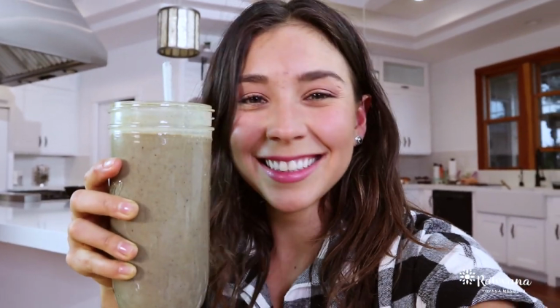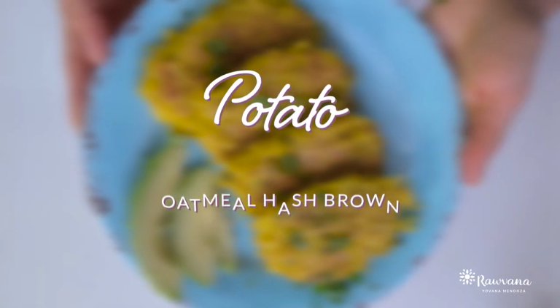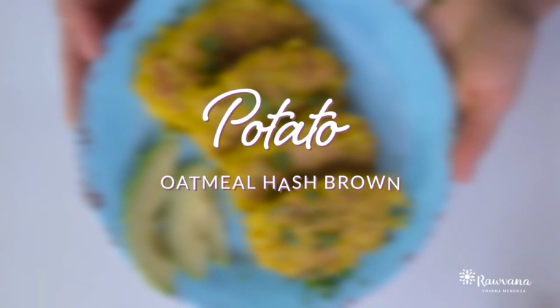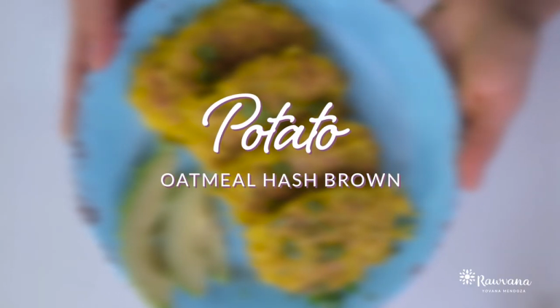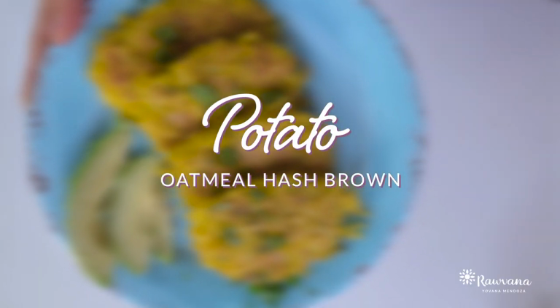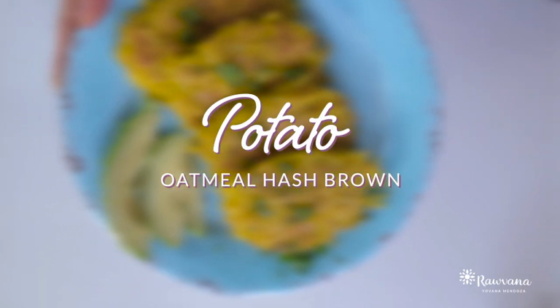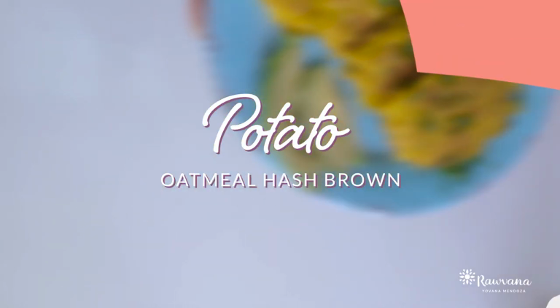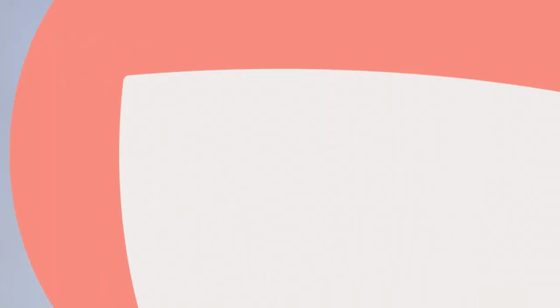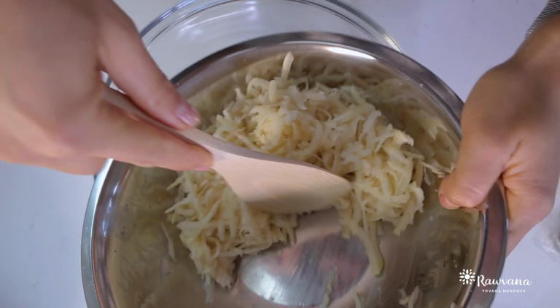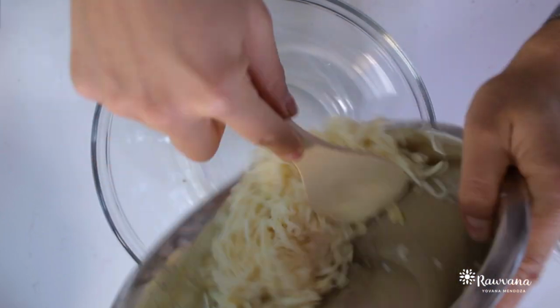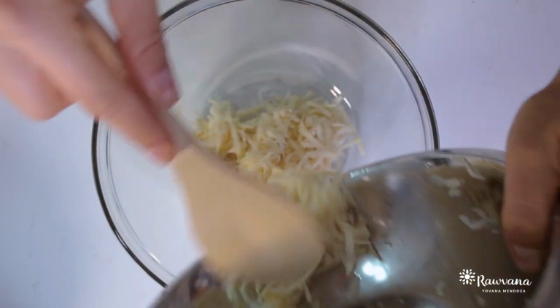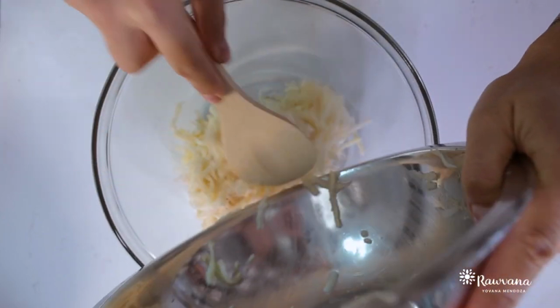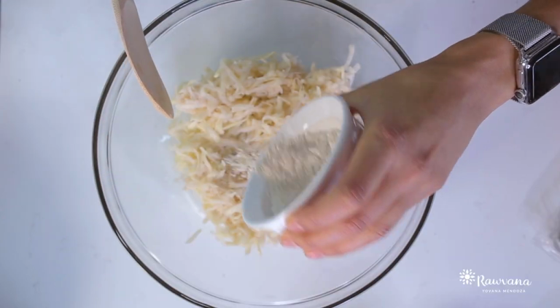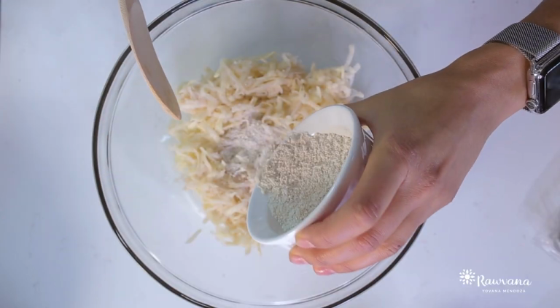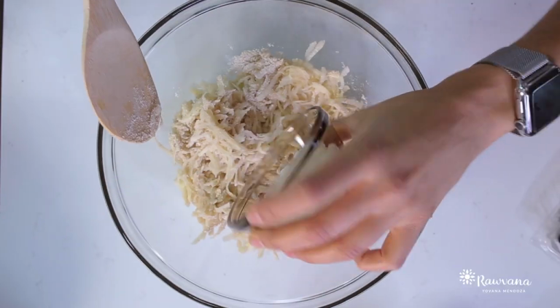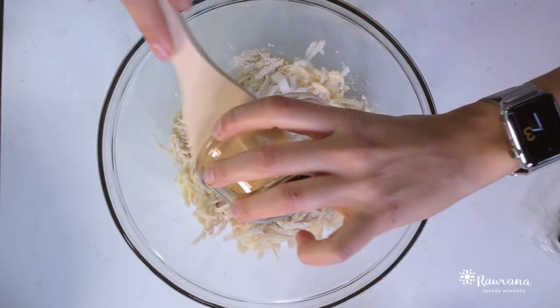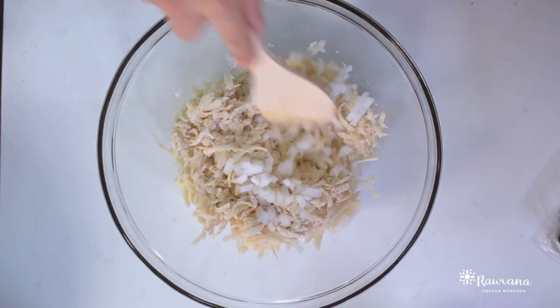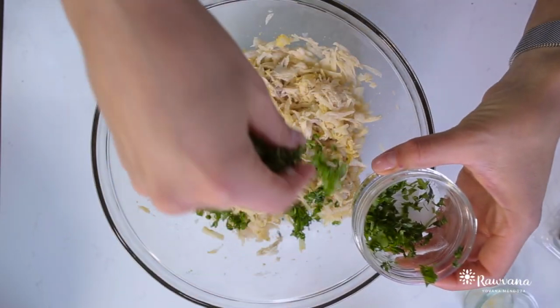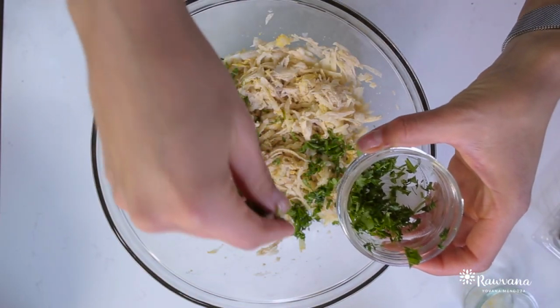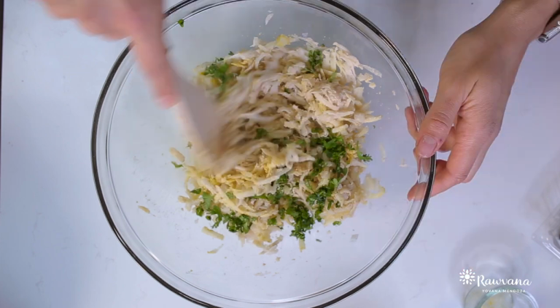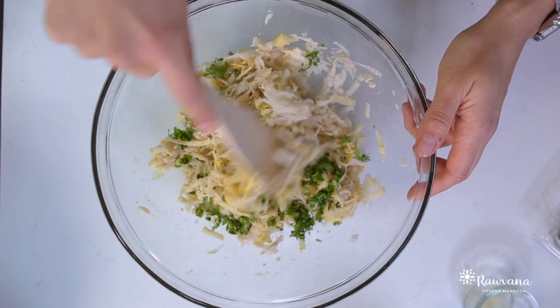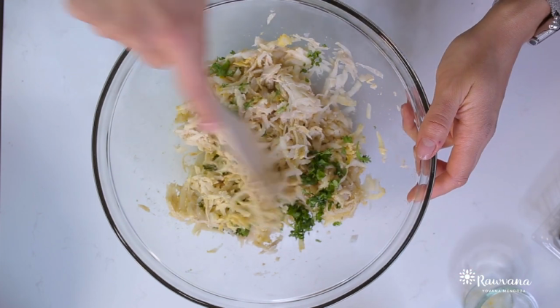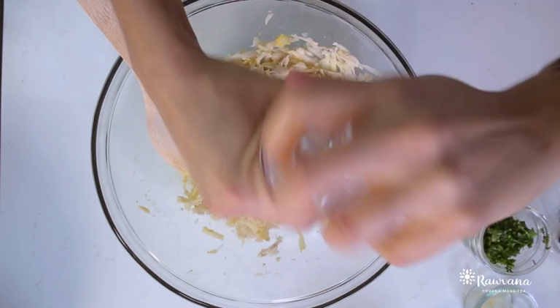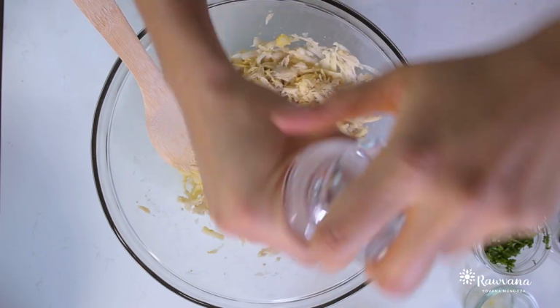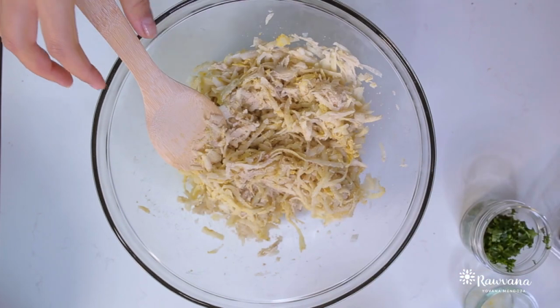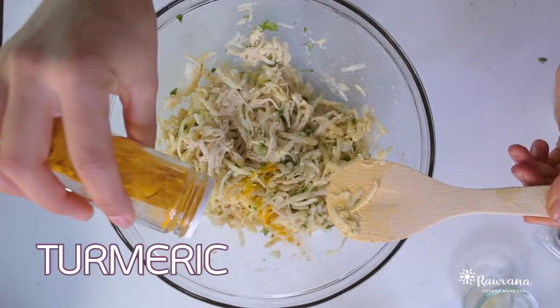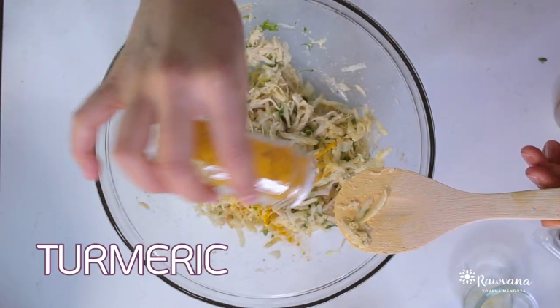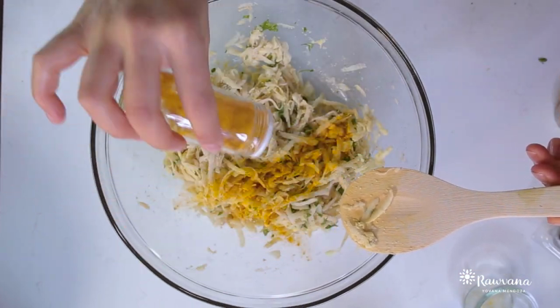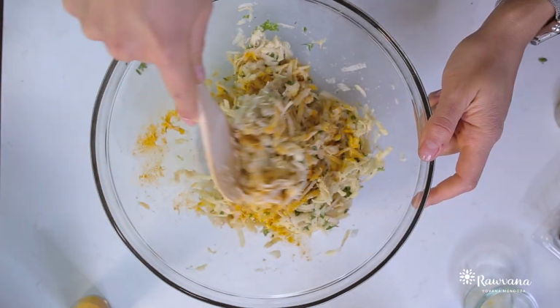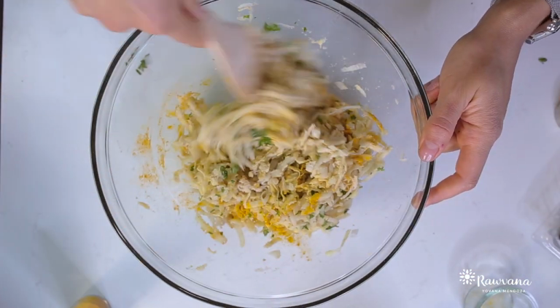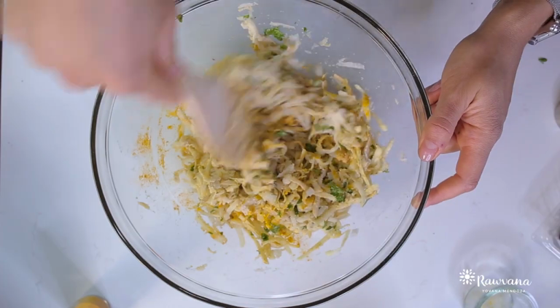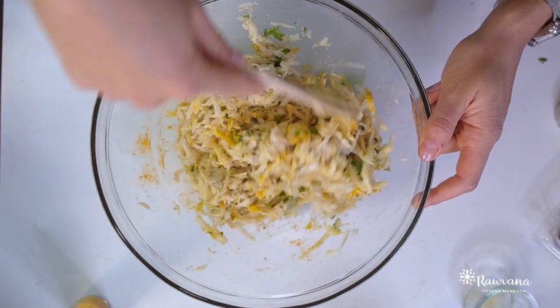Now we're going to make our potato oatmeal hash browns. For this you will need shredded potatoes, oatmeal flour, chopped onion, fresh parsley, and salt and pepper to taste. Mix that all up really well in a bowl, then shape it like a hash brown.